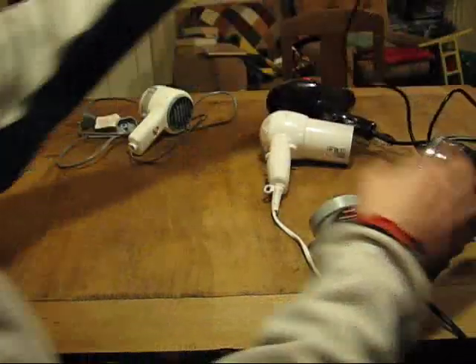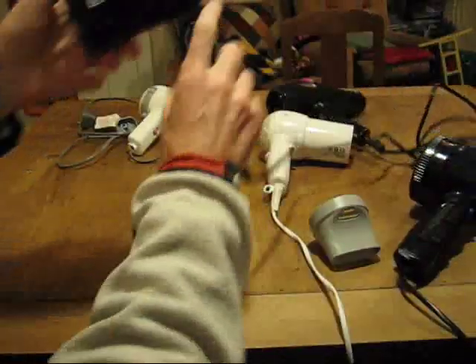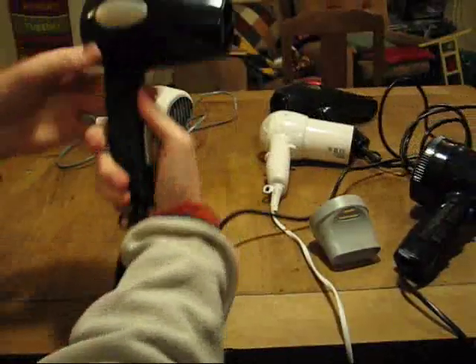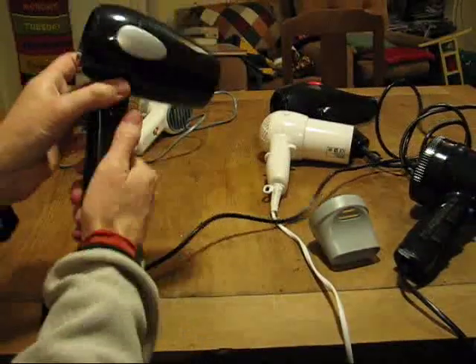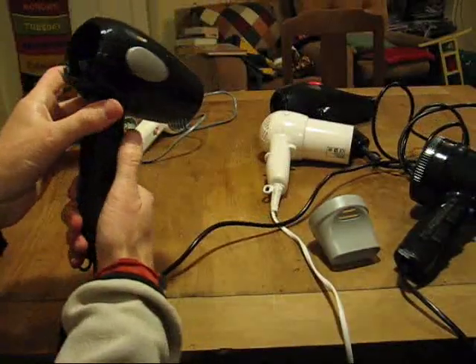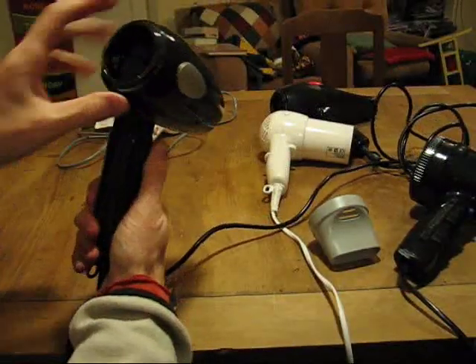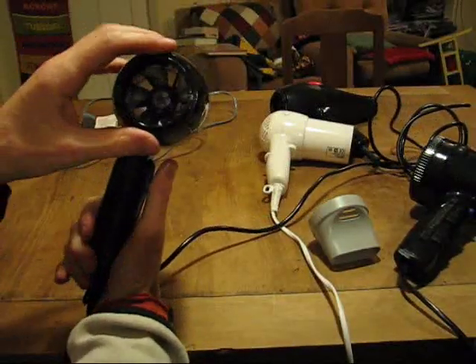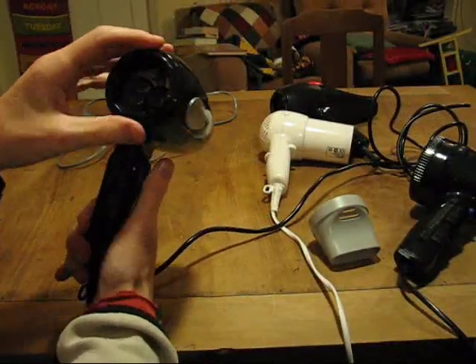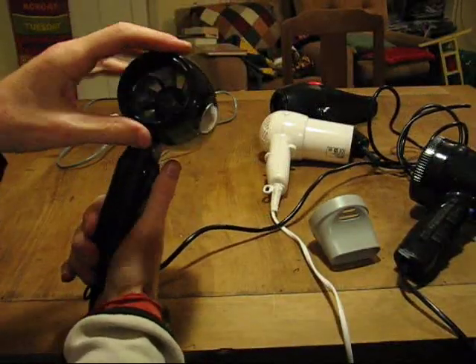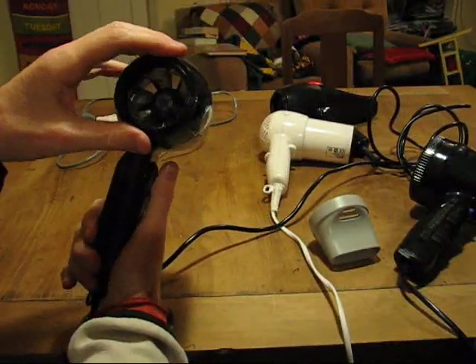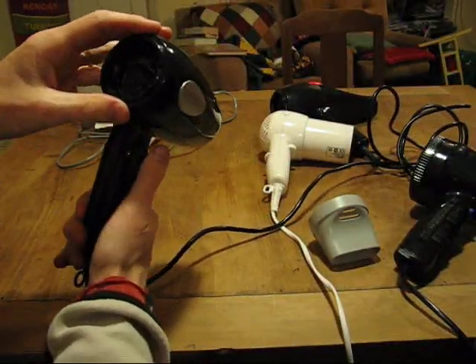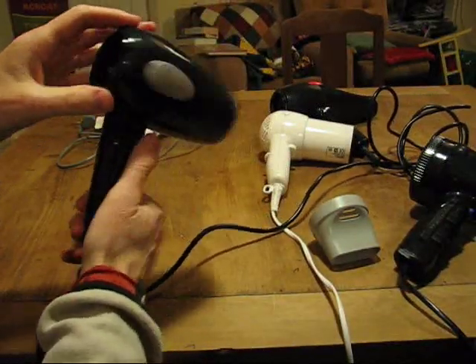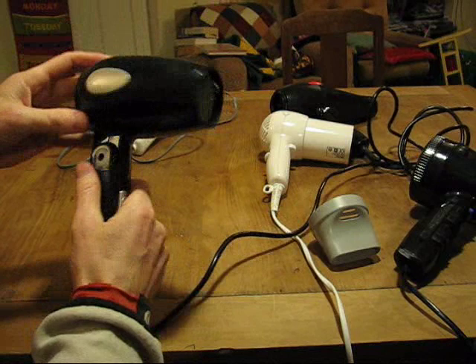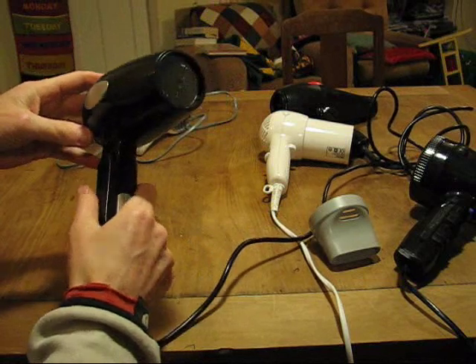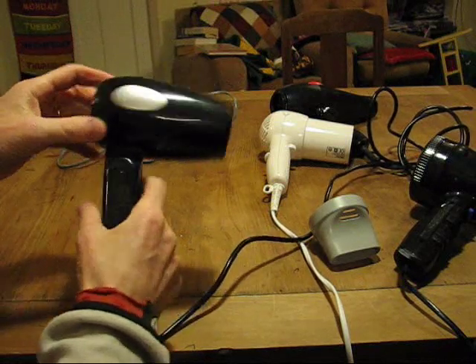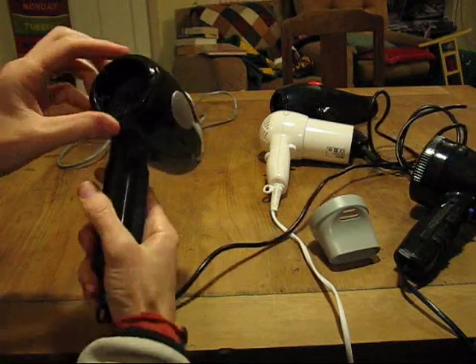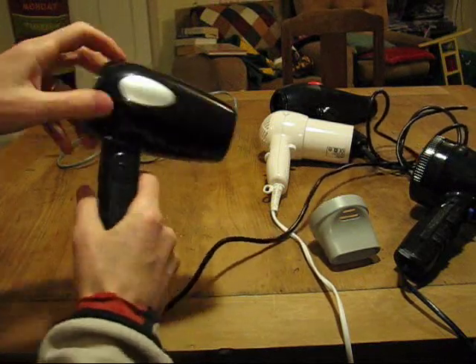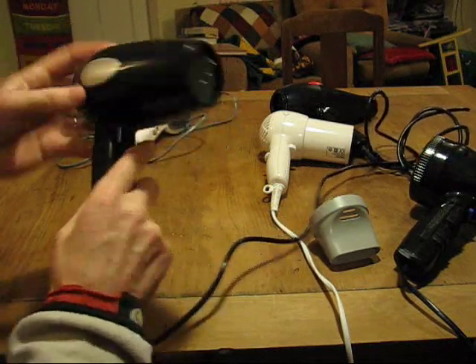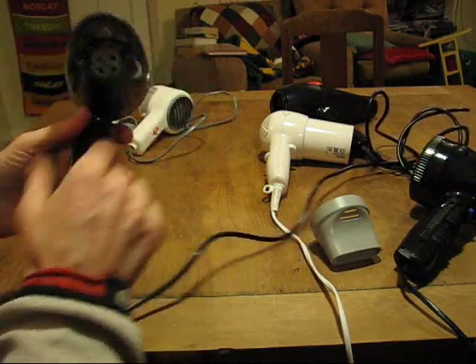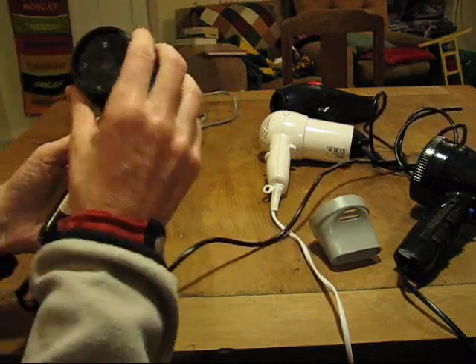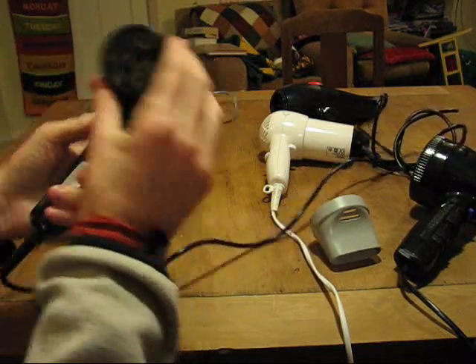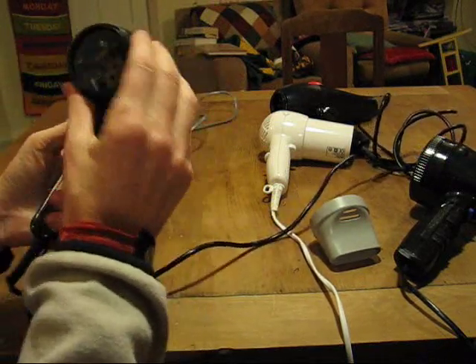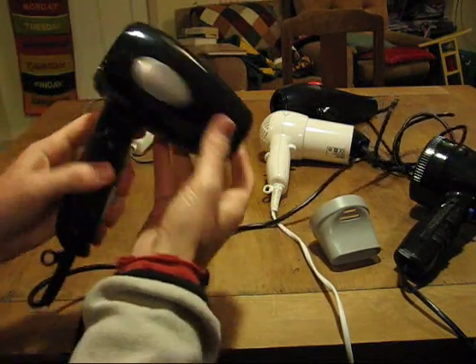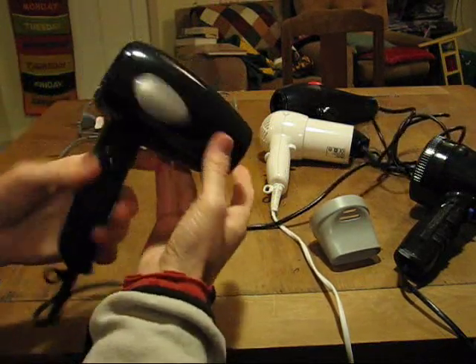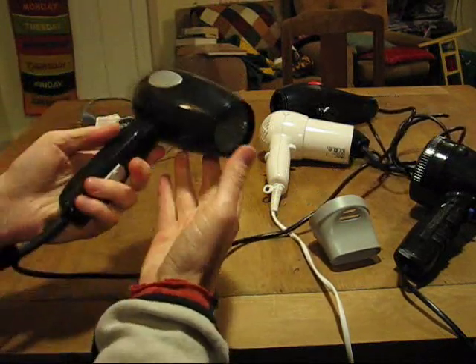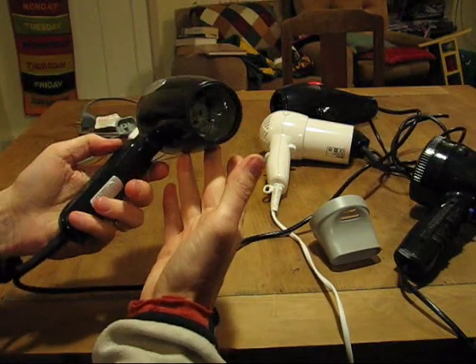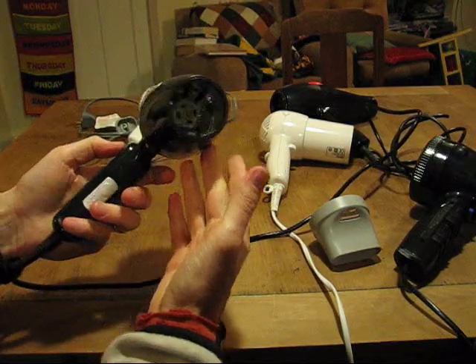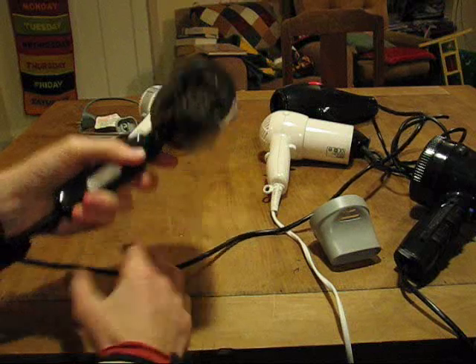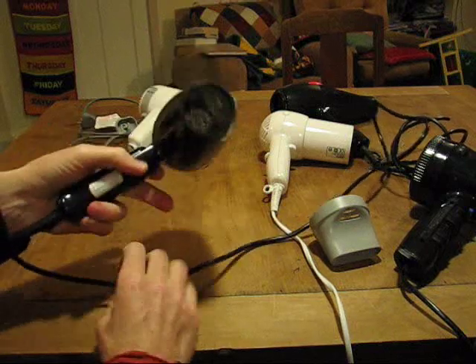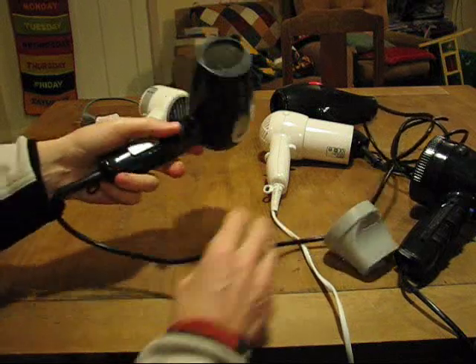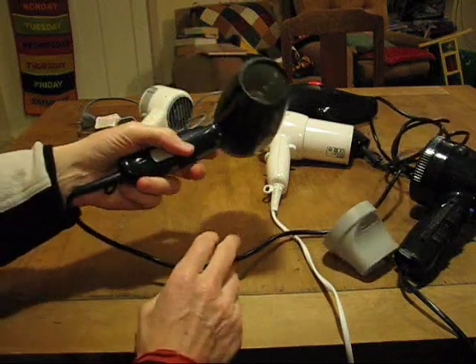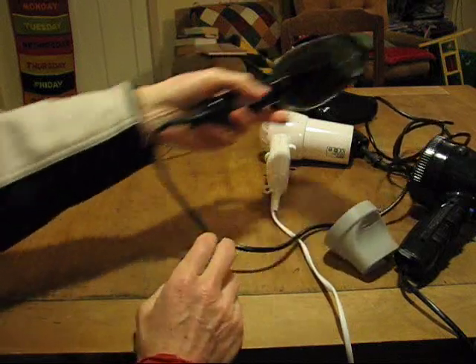This one I've already partly disassembled — it's okay, quite reasonable. So I'll show you the process.